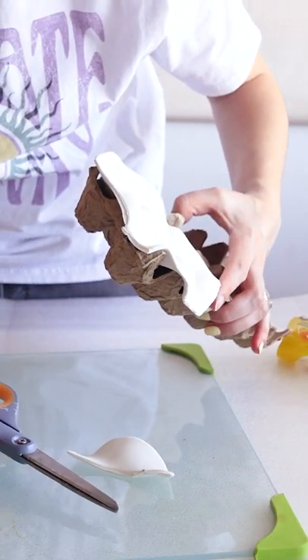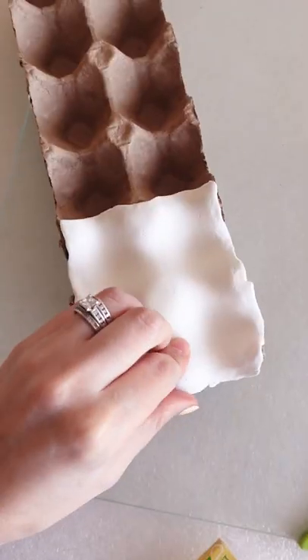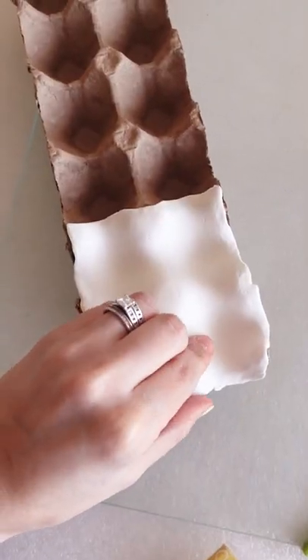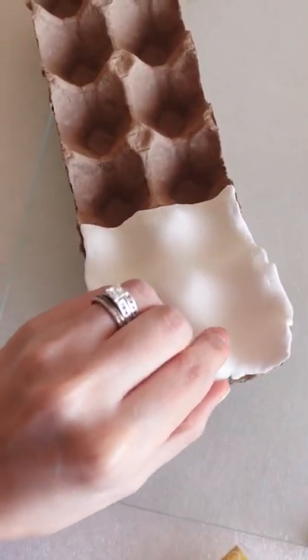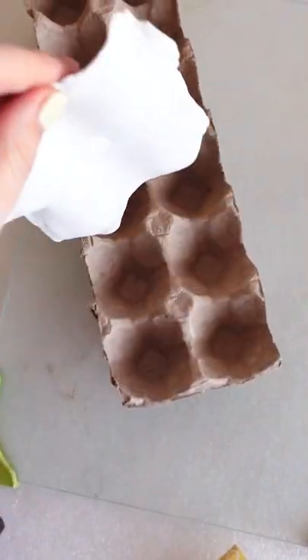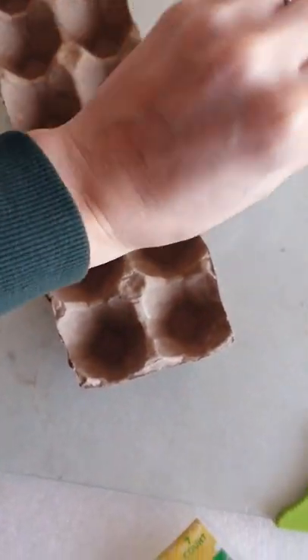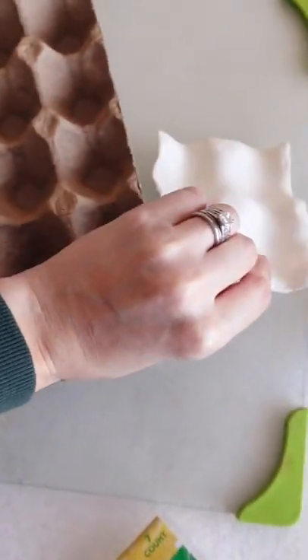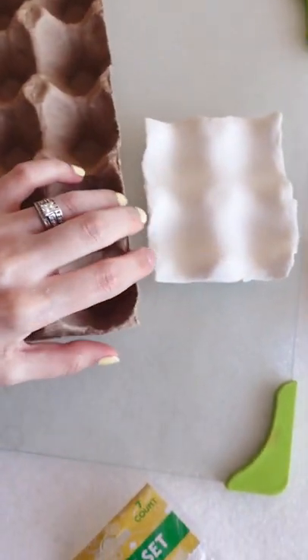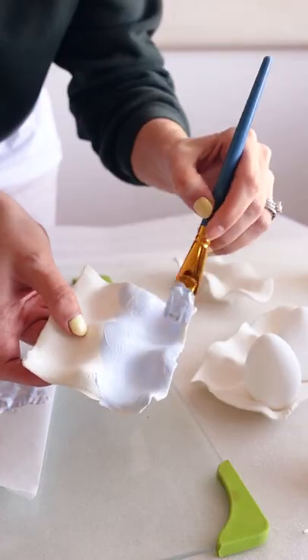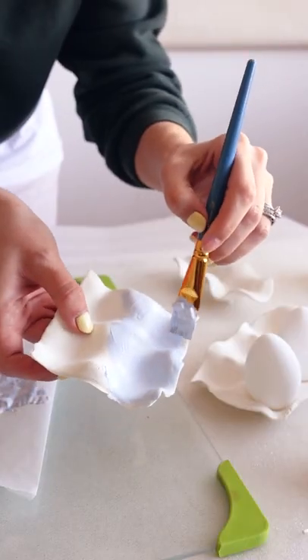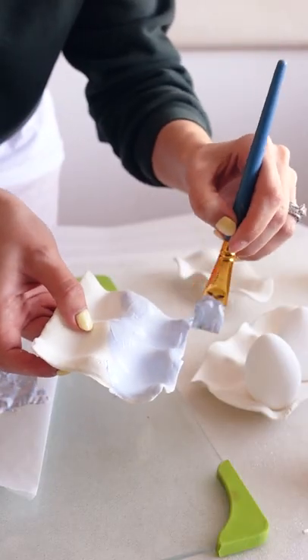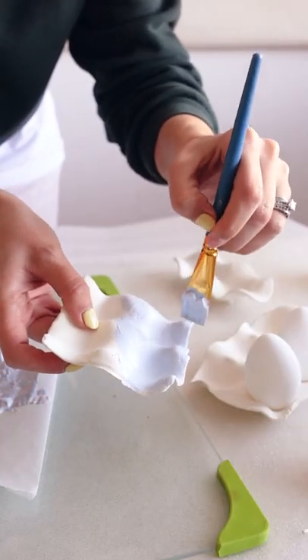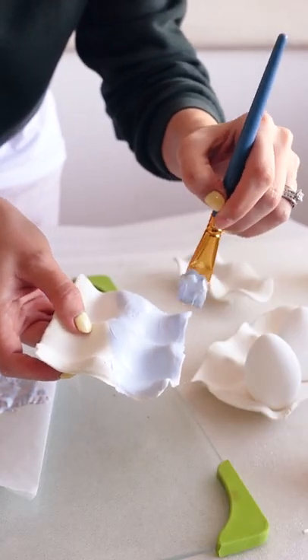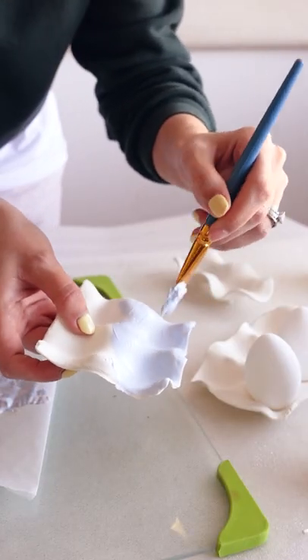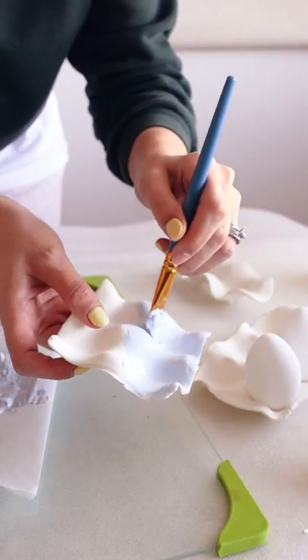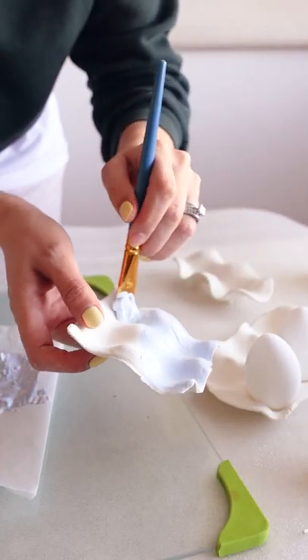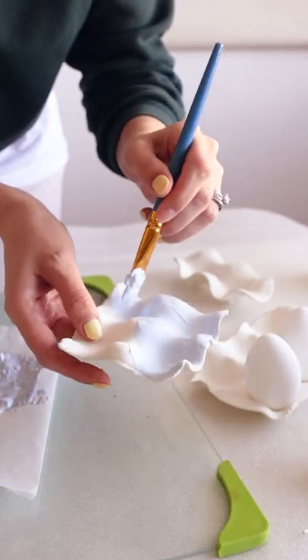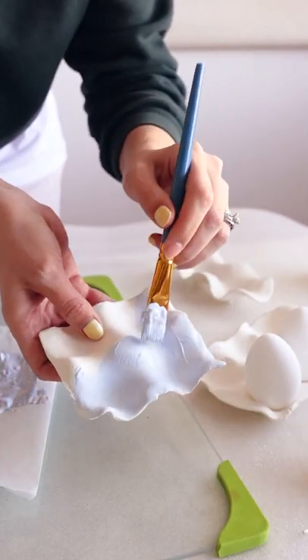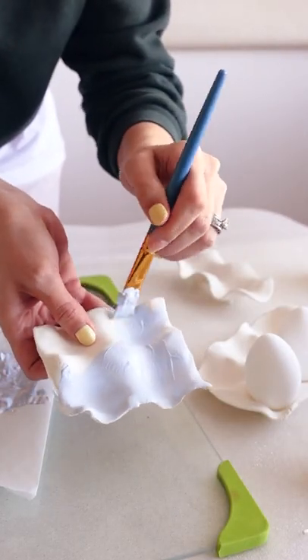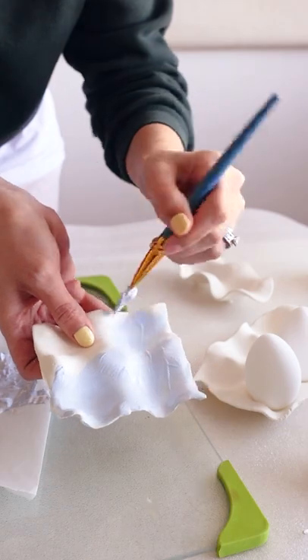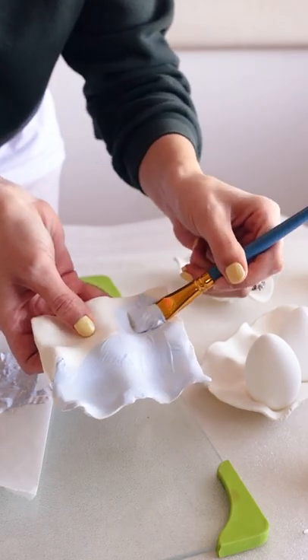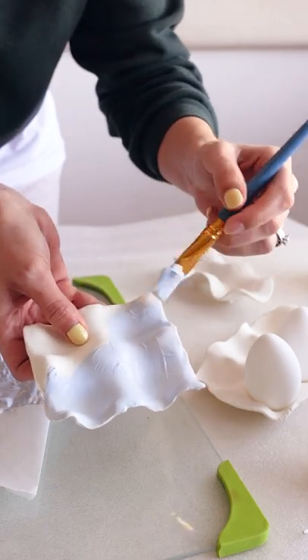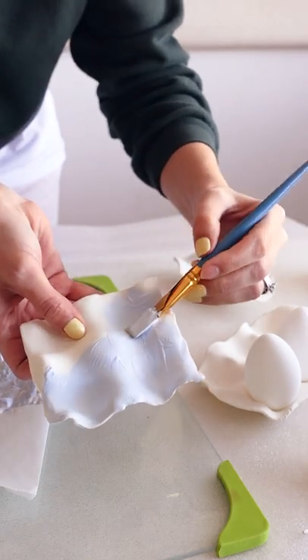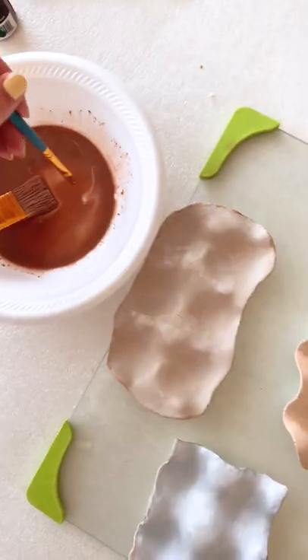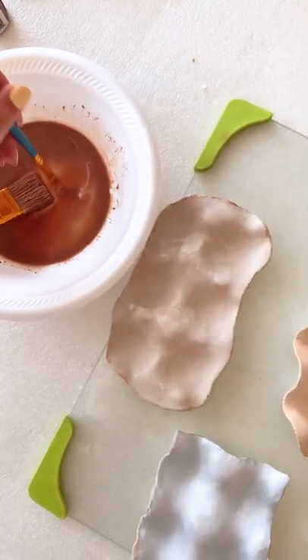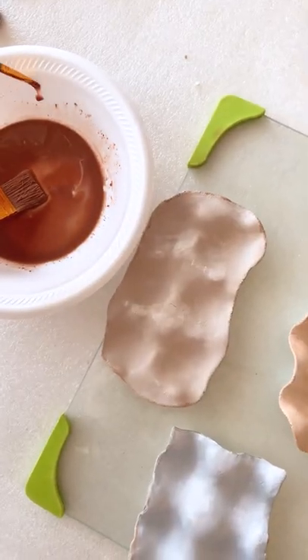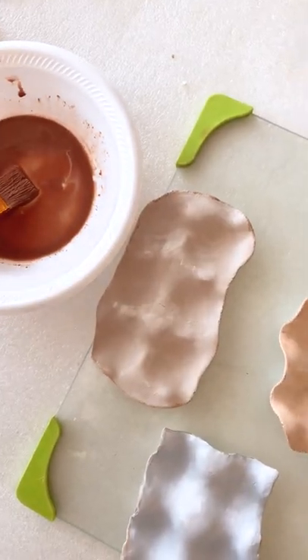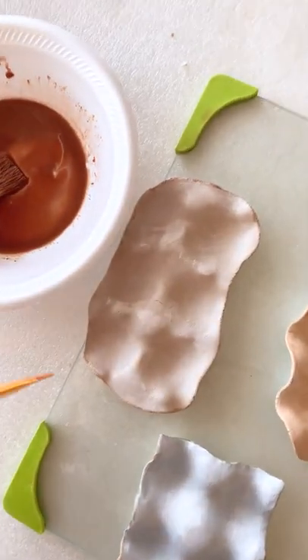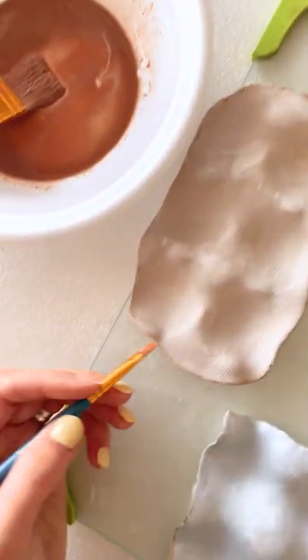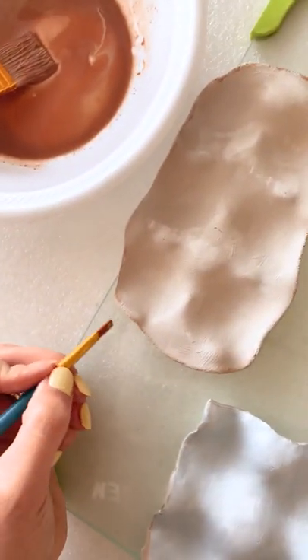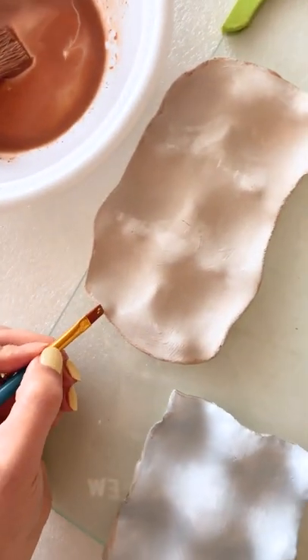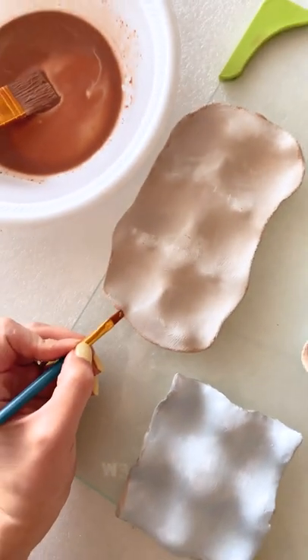The next day remove them from the egg carton and paint them with acrylic paint. Once the paint is dry, use some diluted brown paint and go over the edges with a thin brush.